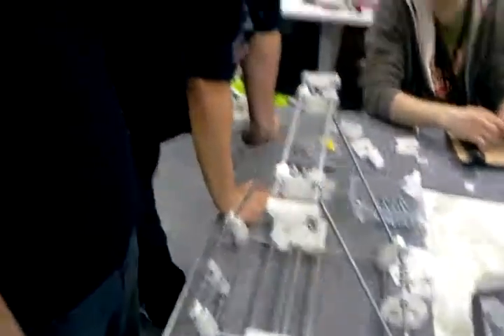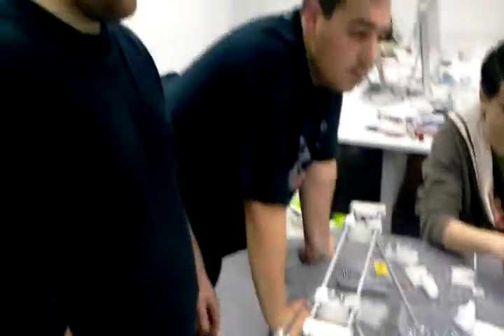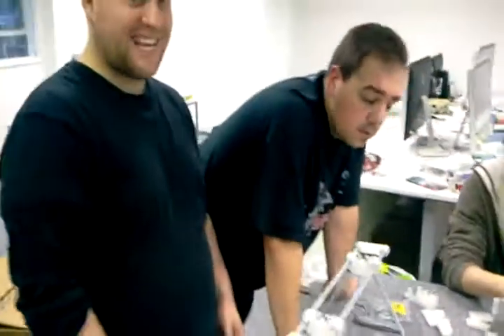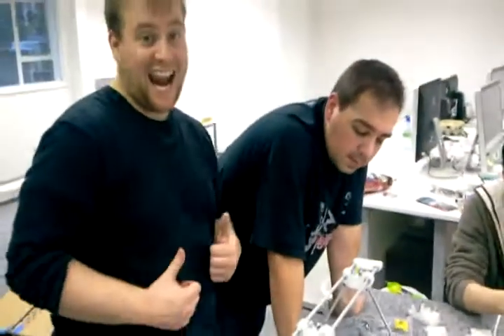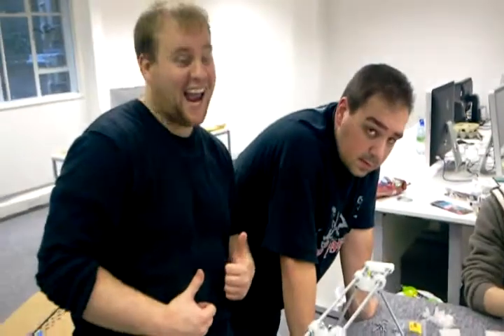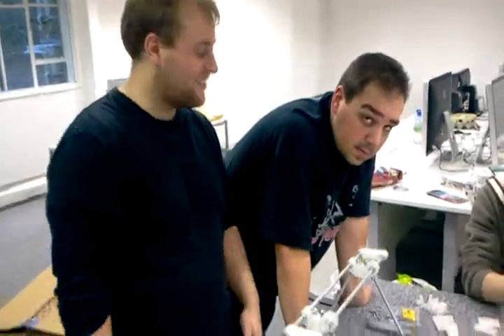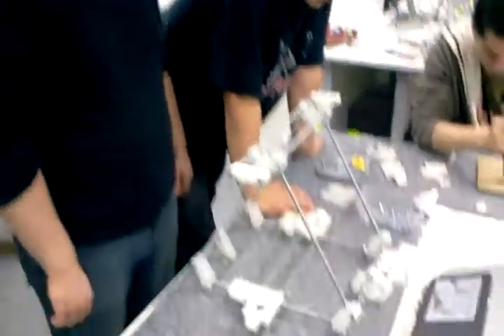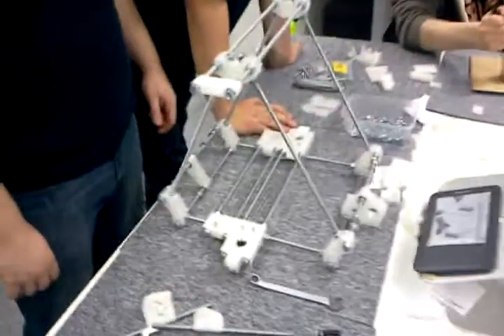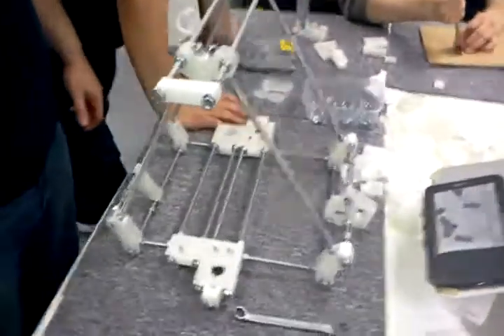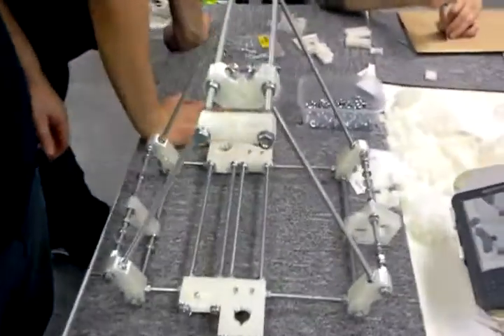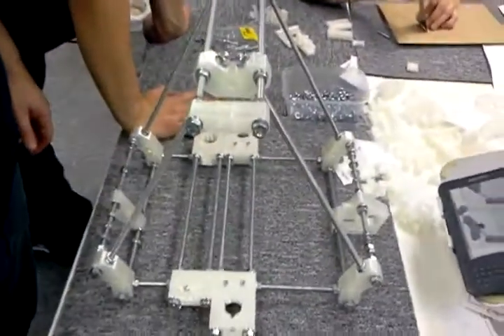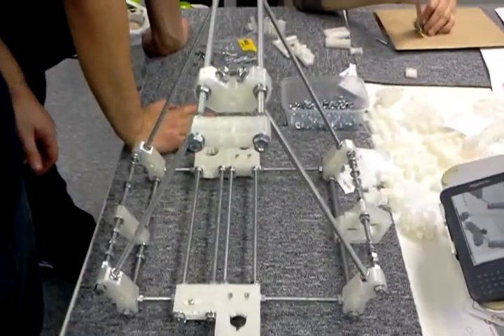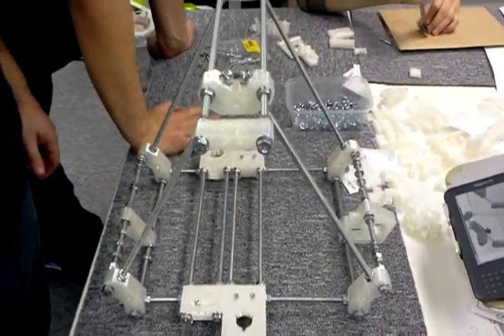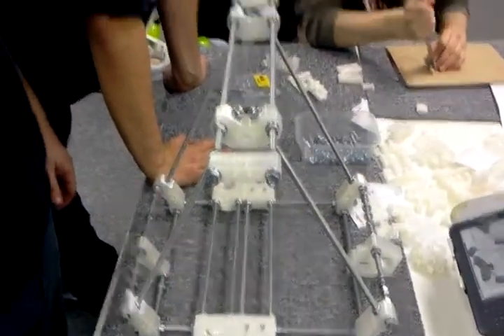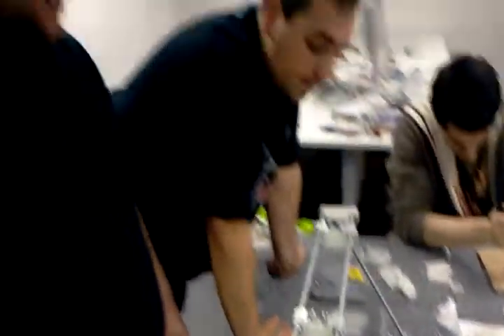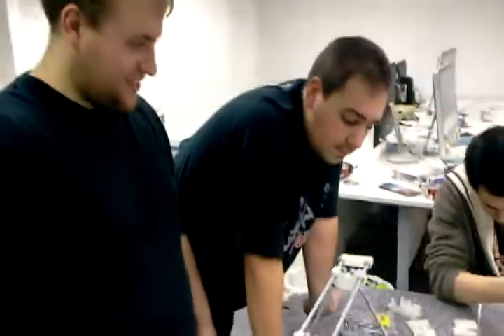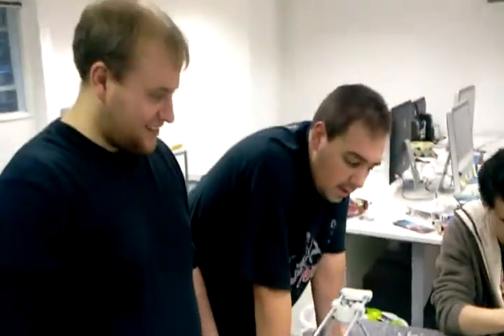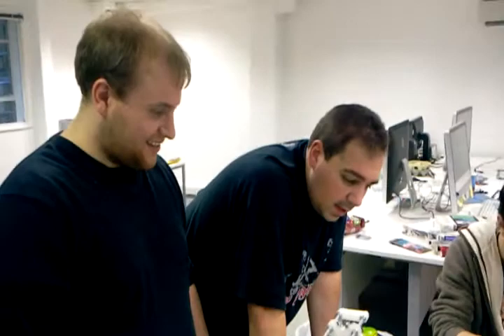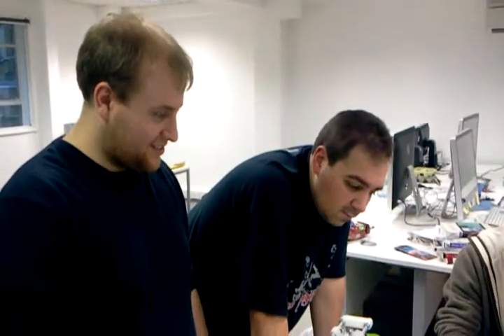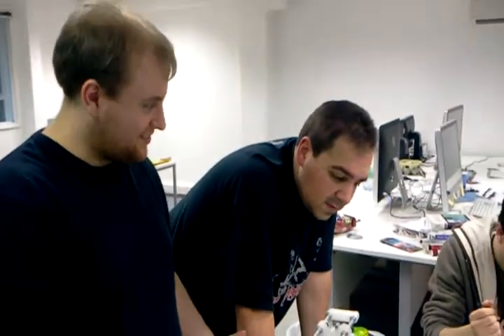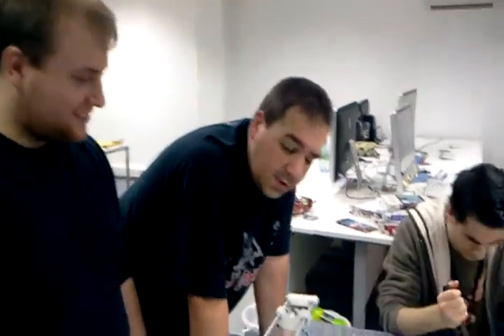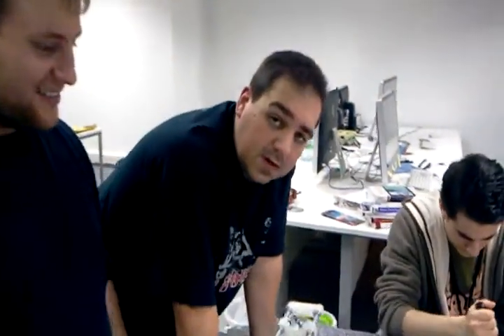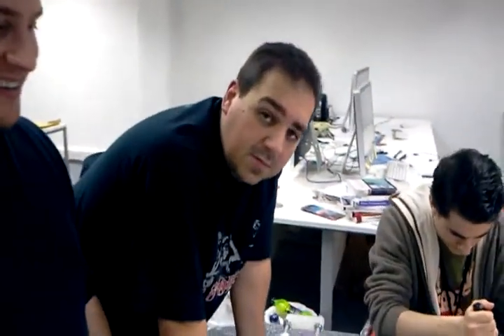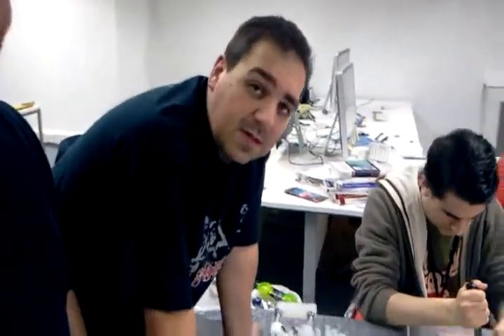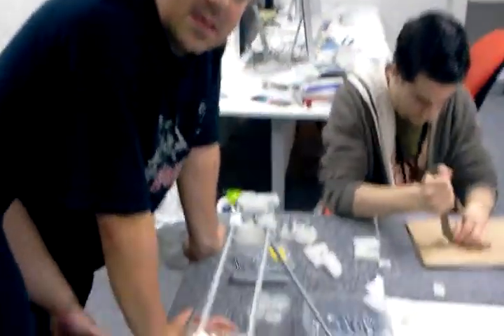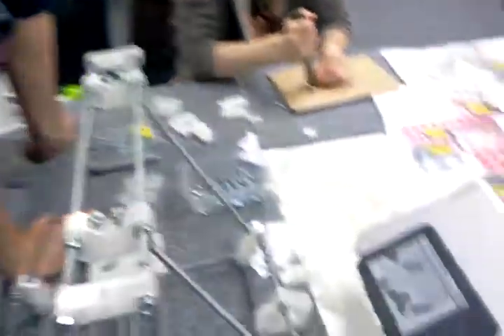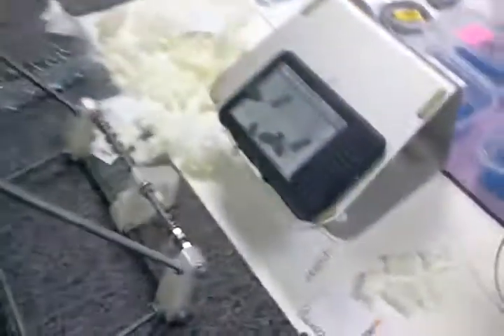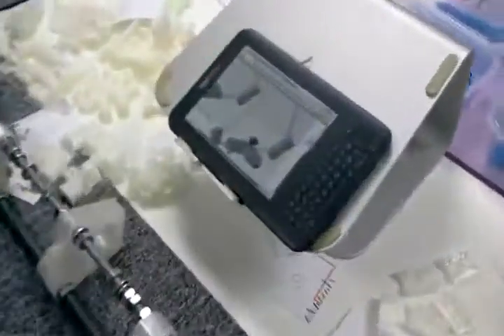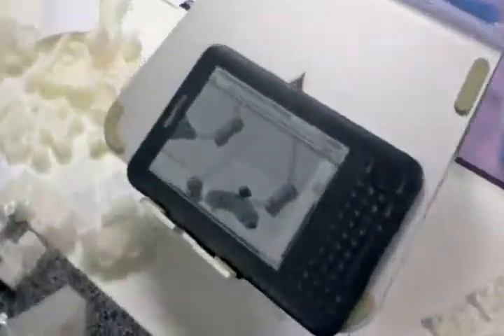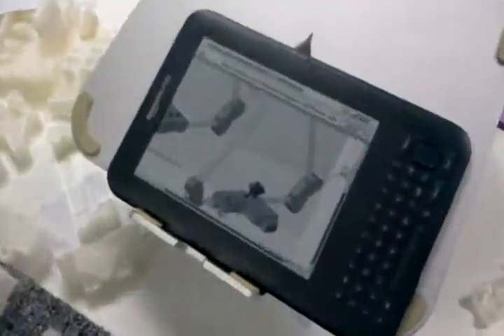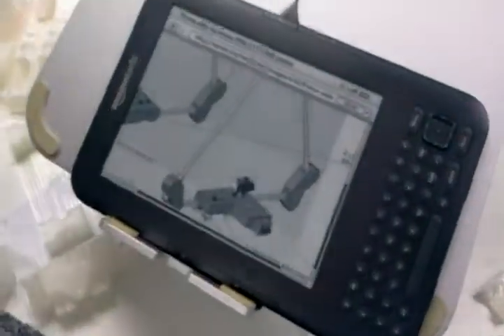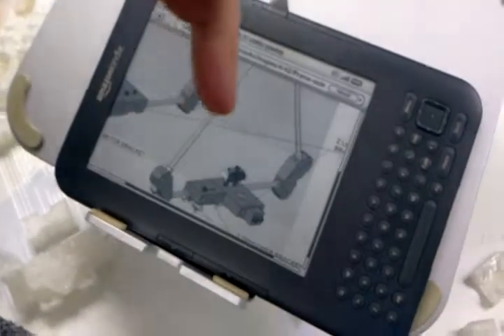These gentlemen, on the other hand, have got well on with it. We've got the basic structure up. What's next on the build, guys? Reverse engineering what the diagram says — trying to figure out what the diagram says. So they're looking very carefully.